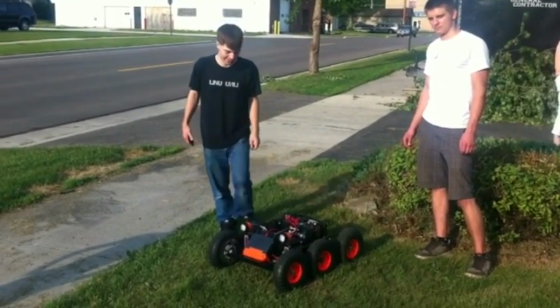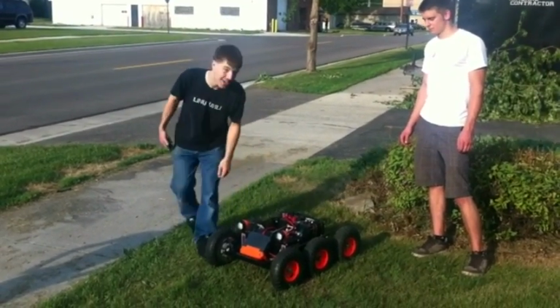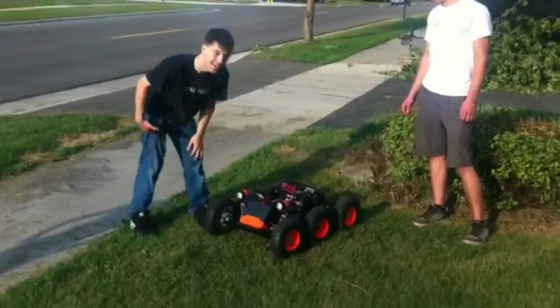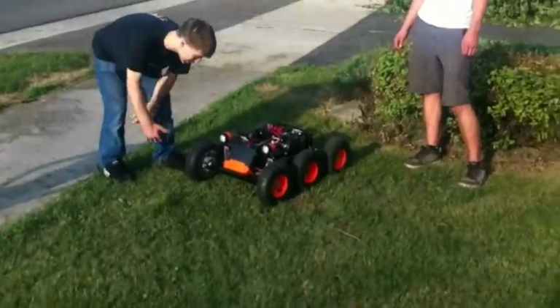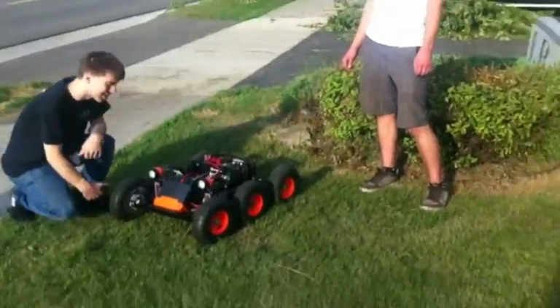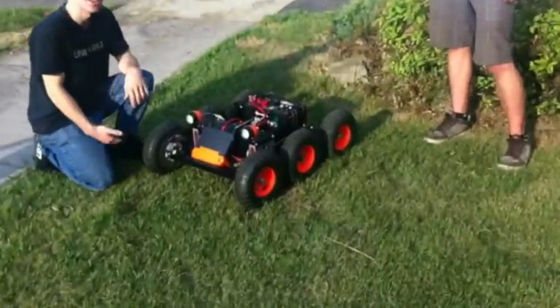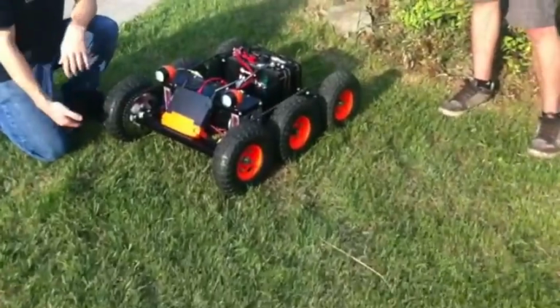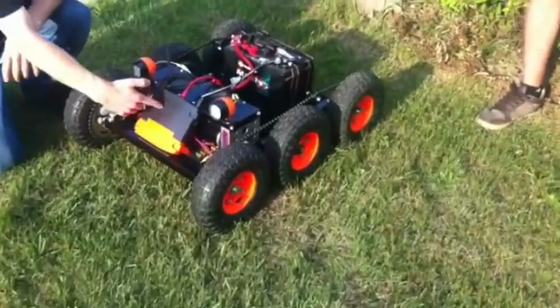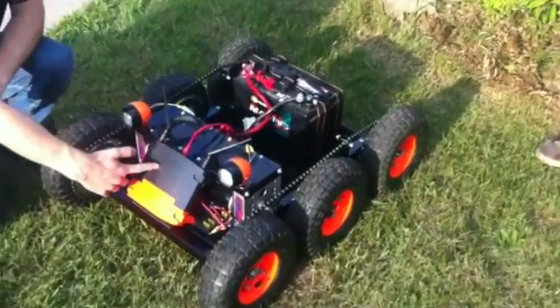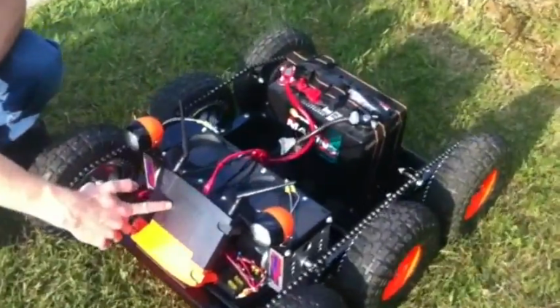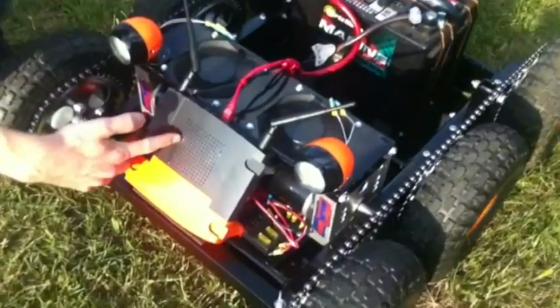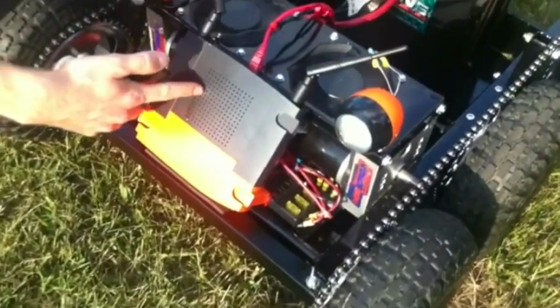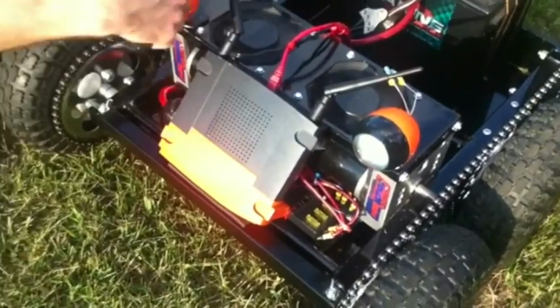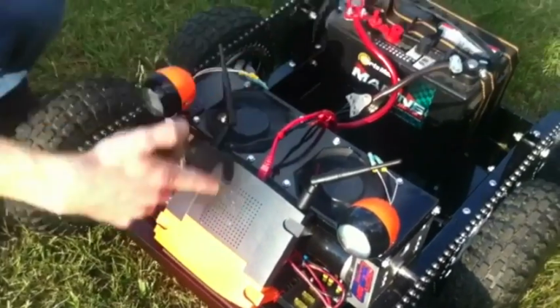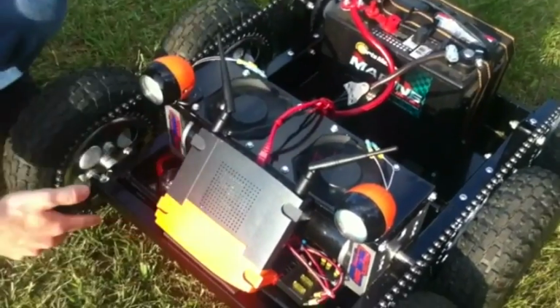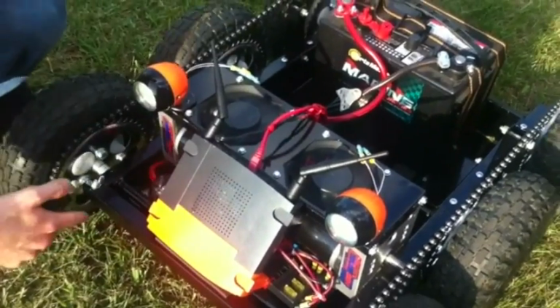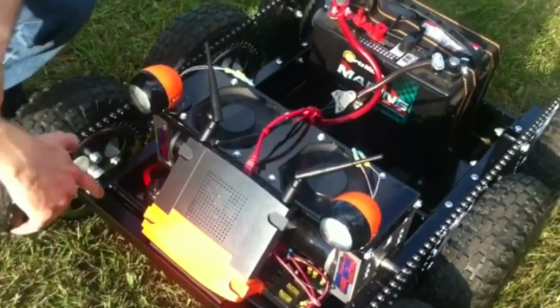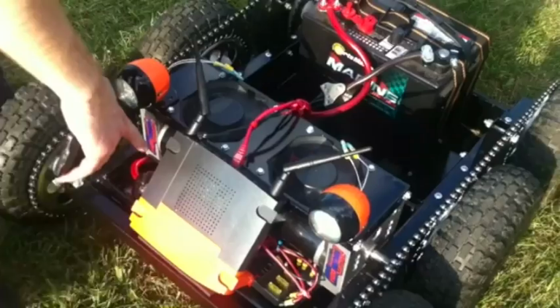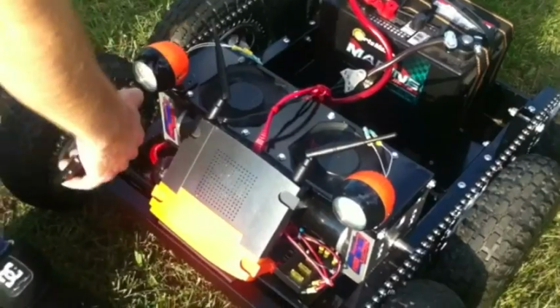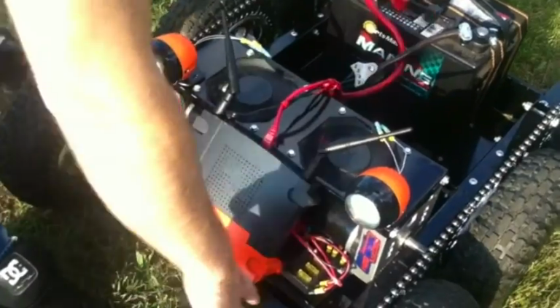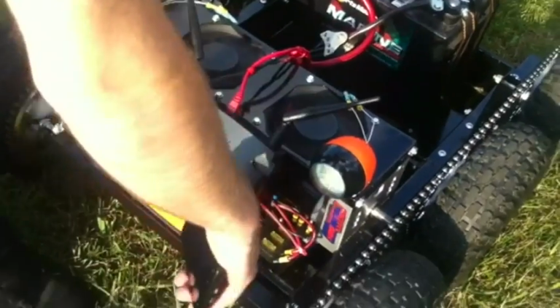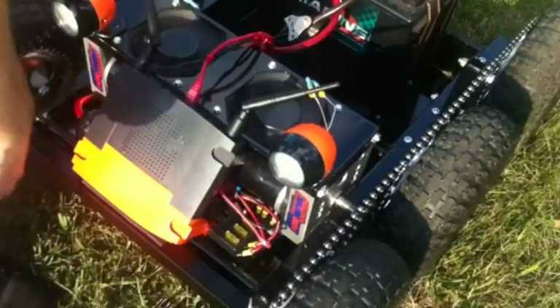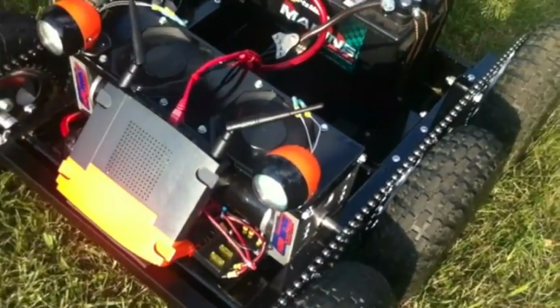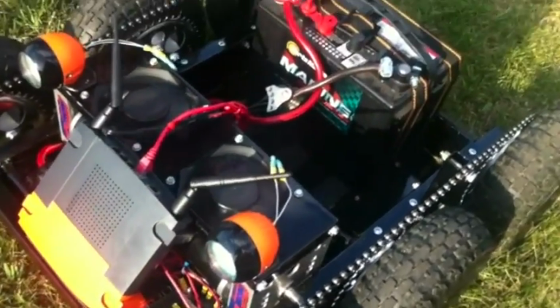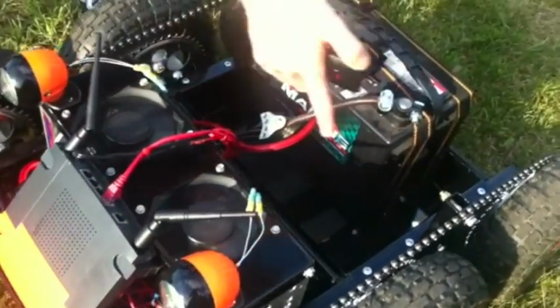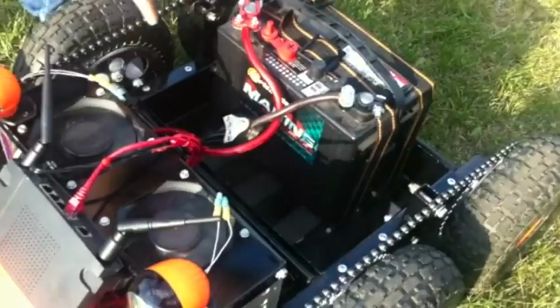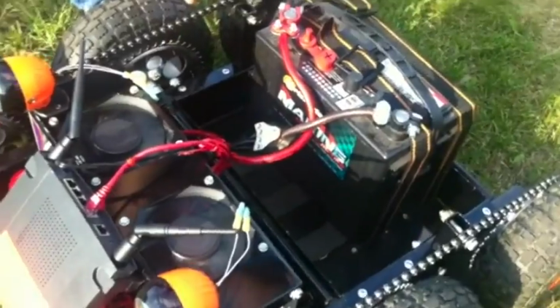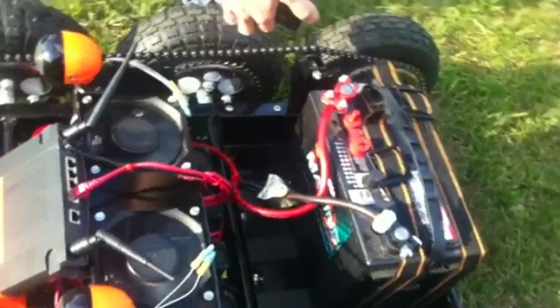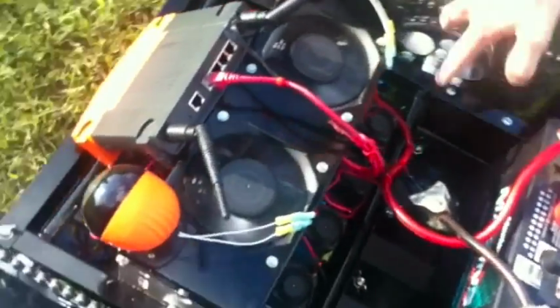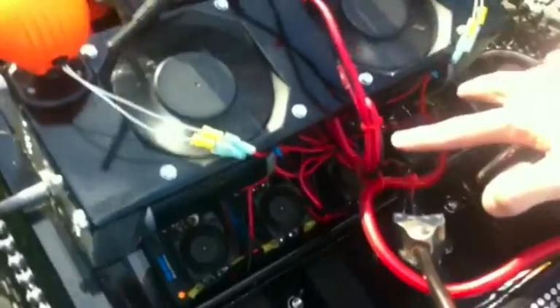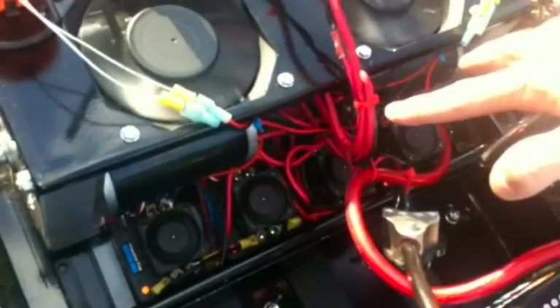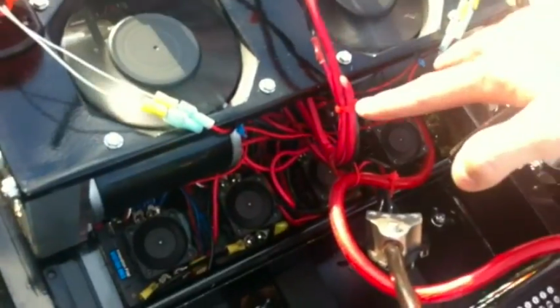If you take a look here, some of the electronics — we've got a Wi-Fi router right here, just off the shelf, painted it. We've got a 140 amp breaker, got some fuse blocks up here, we've got four speed controllers in the back, and then we have four CIM motors.